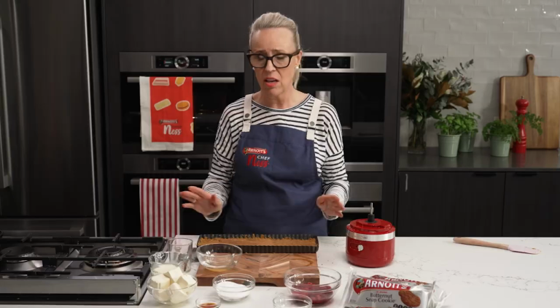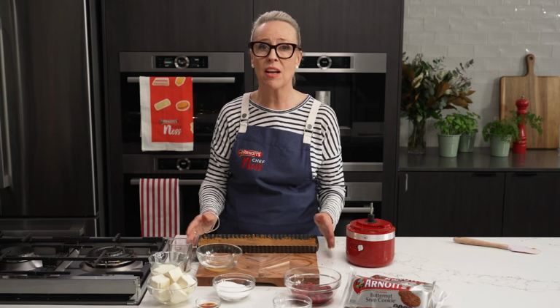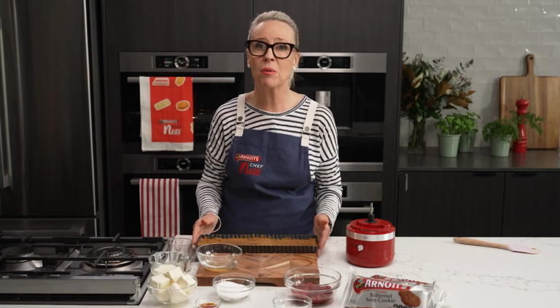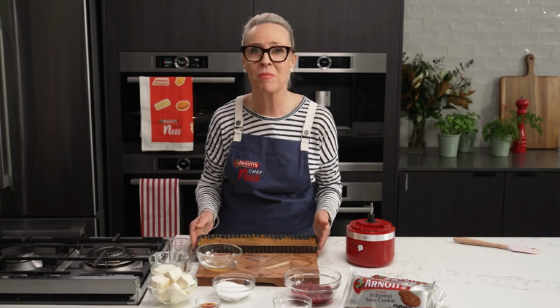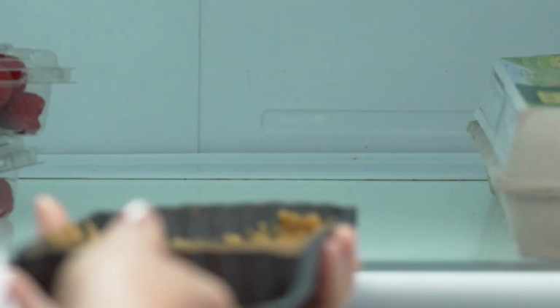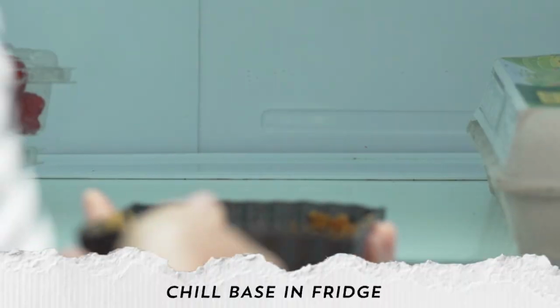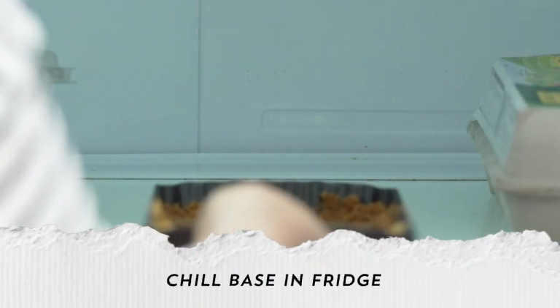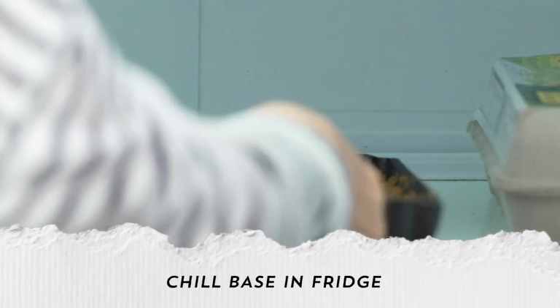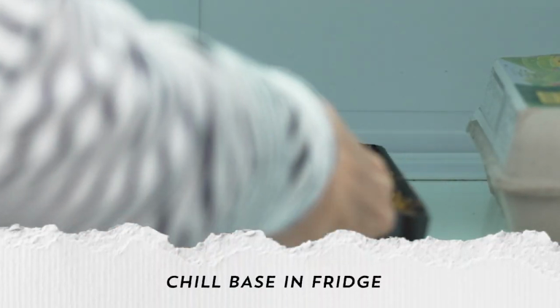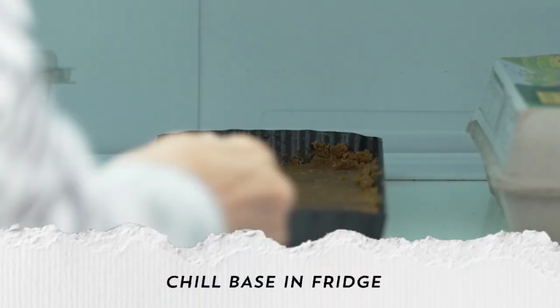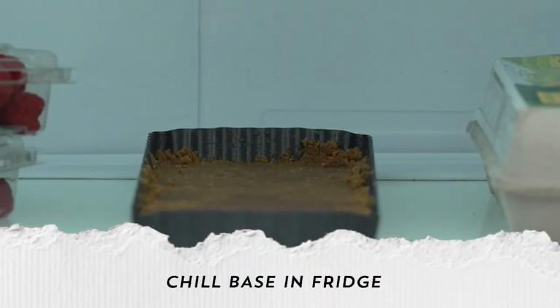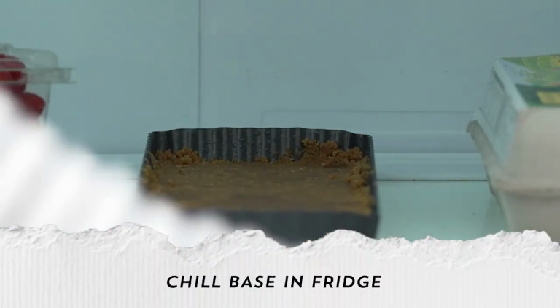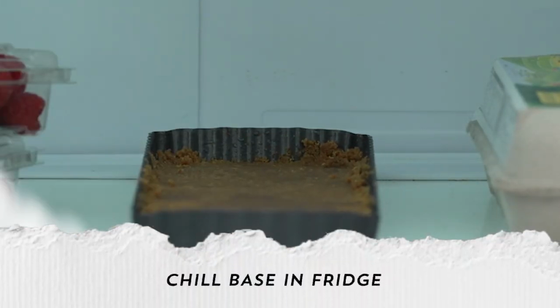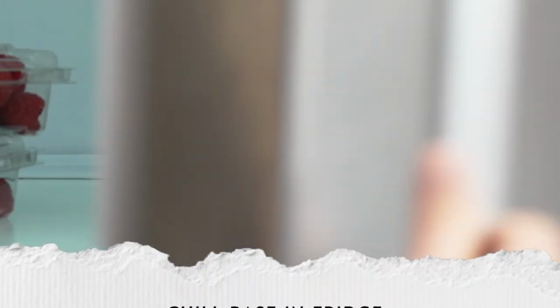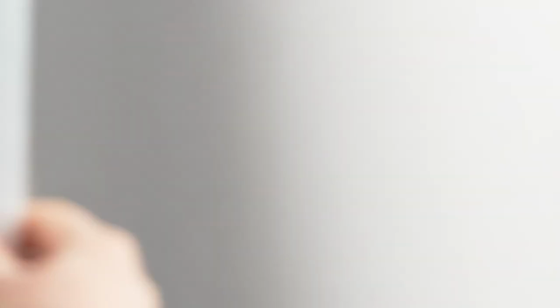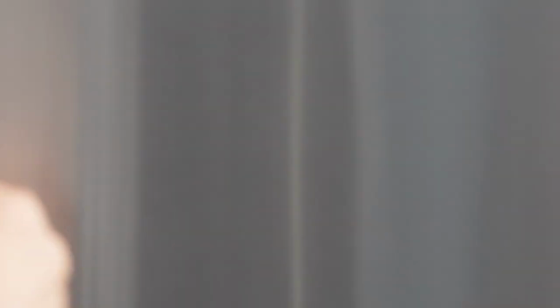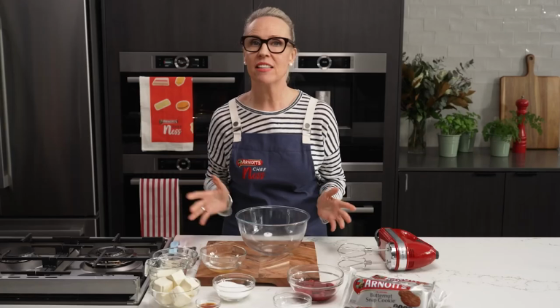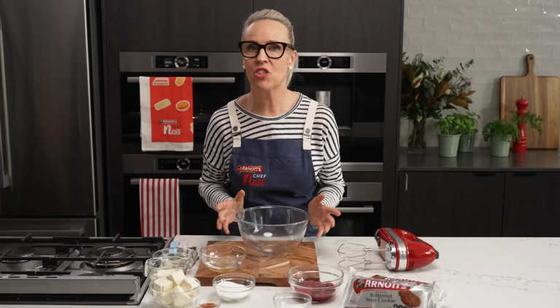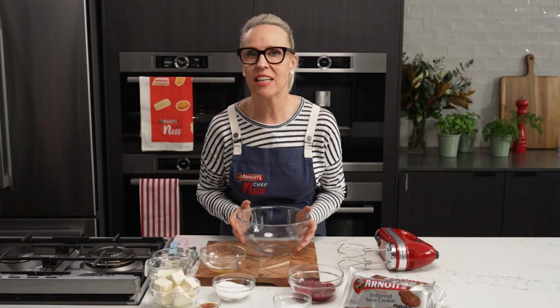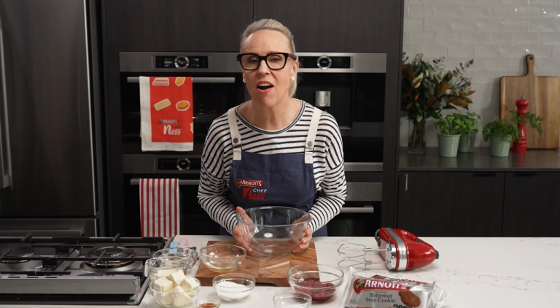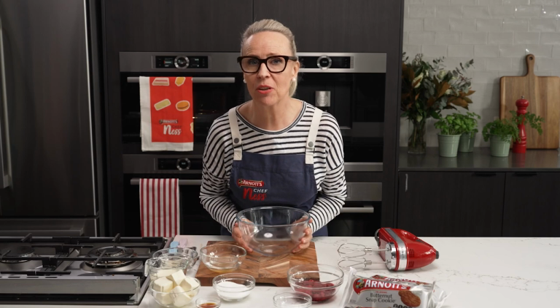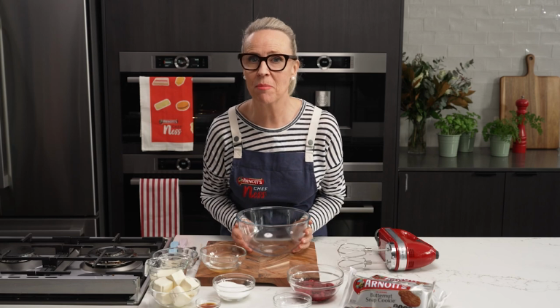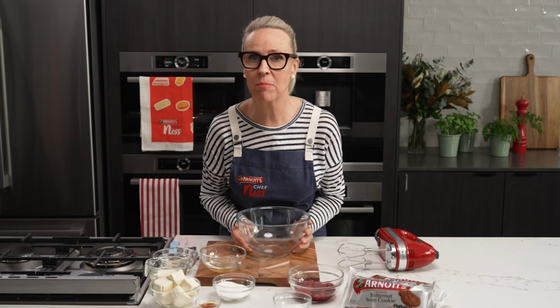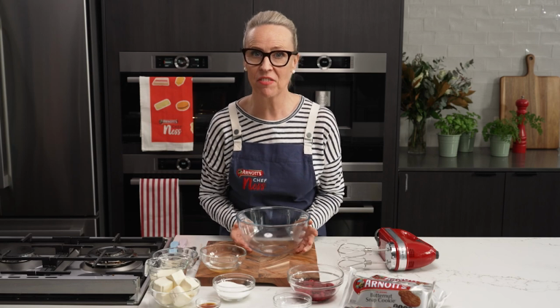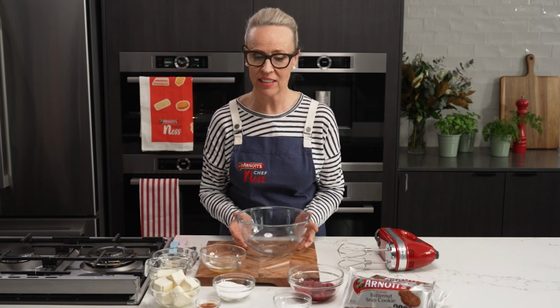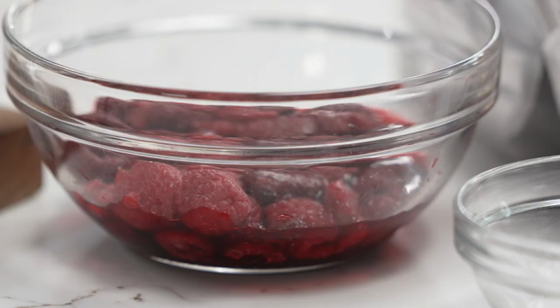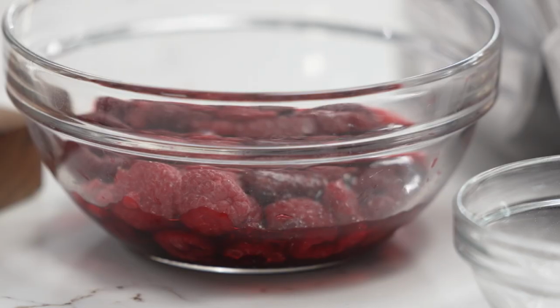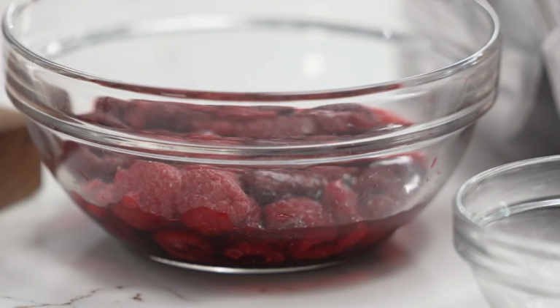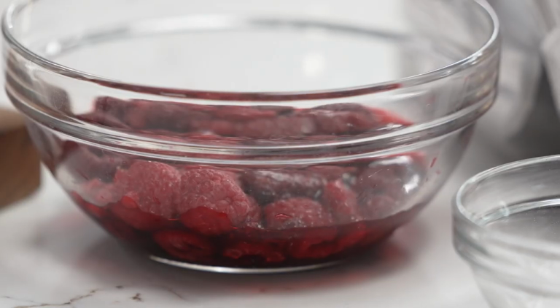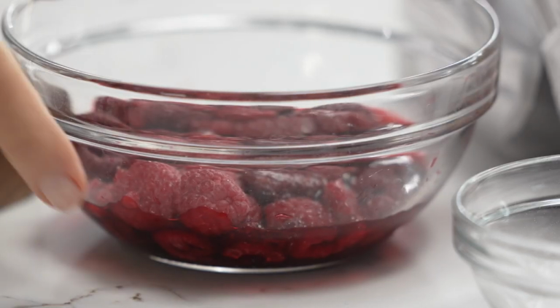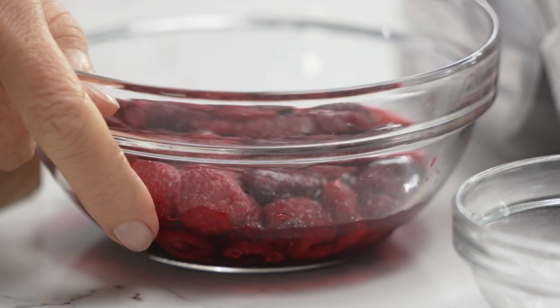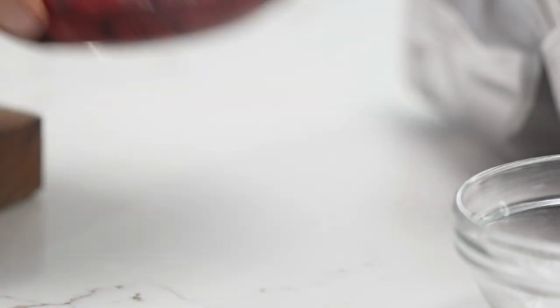So now I'm going to pop this into the fridge. While that is chilling, I'm going to make my fillings. I'm going to start with the raspberries.